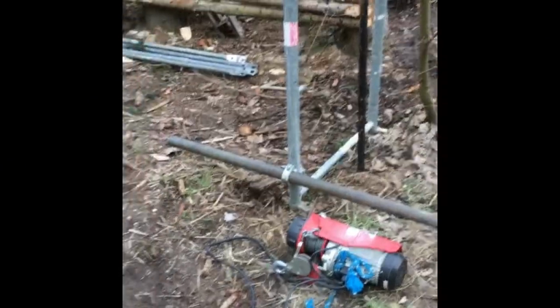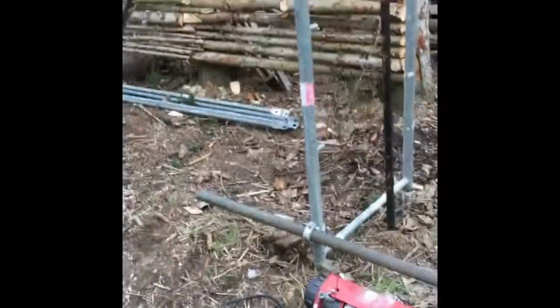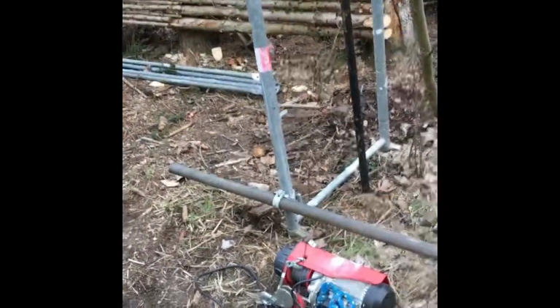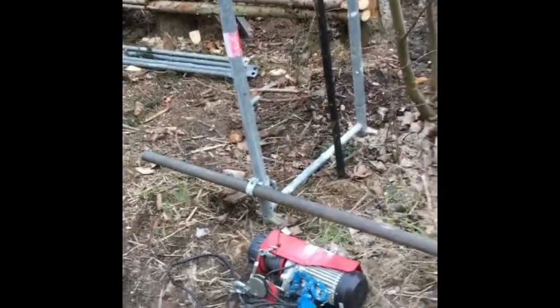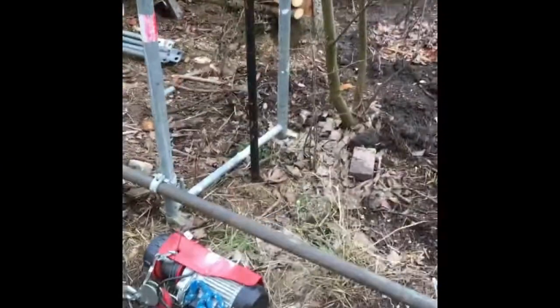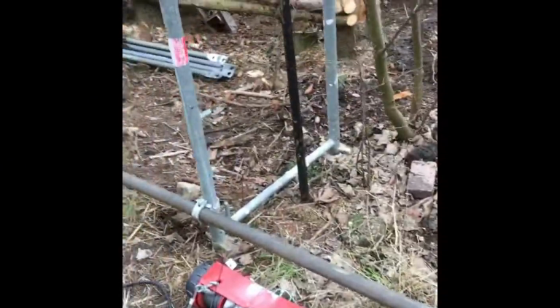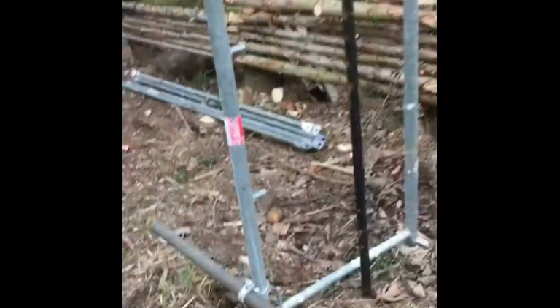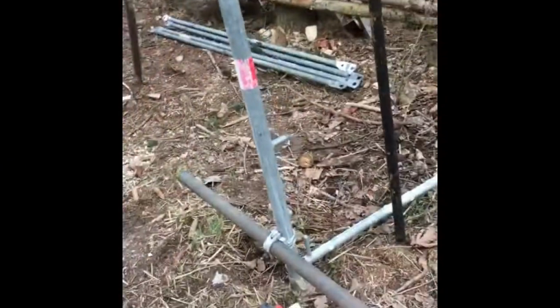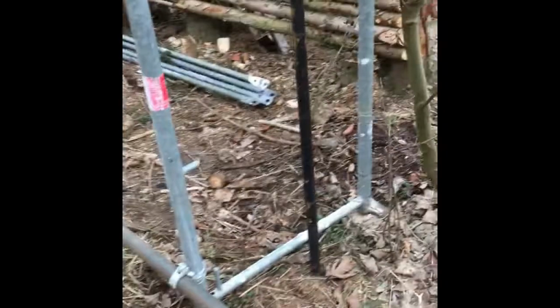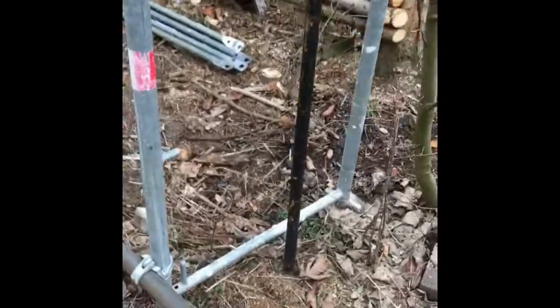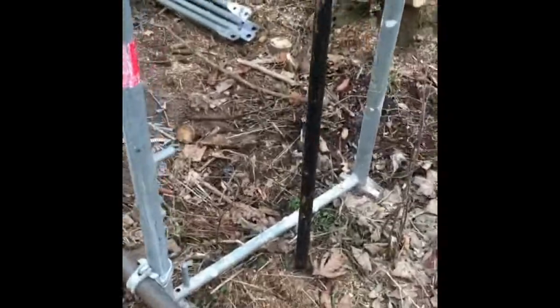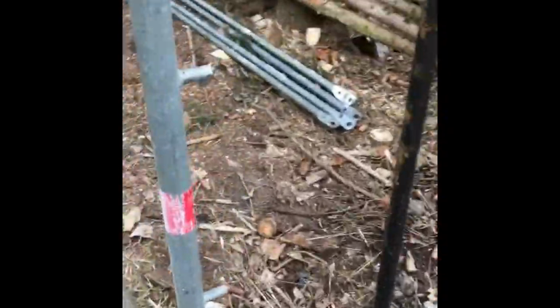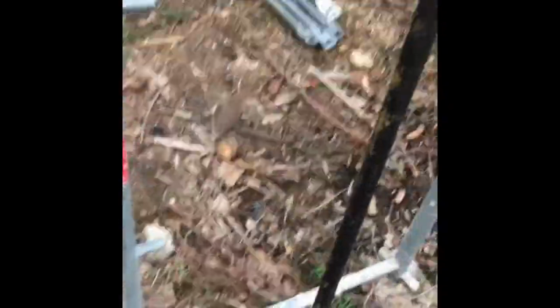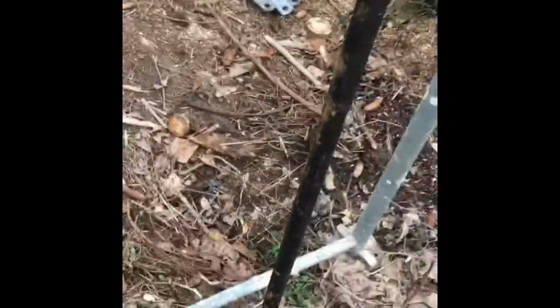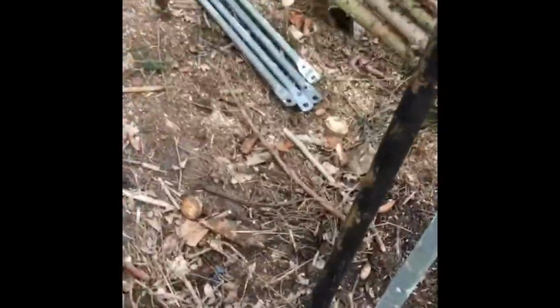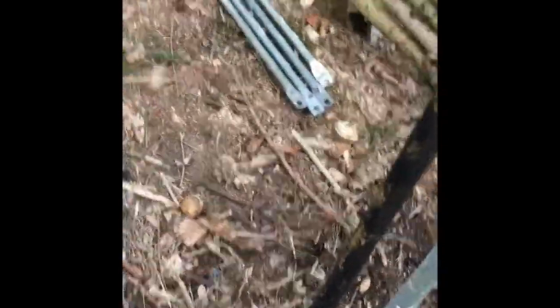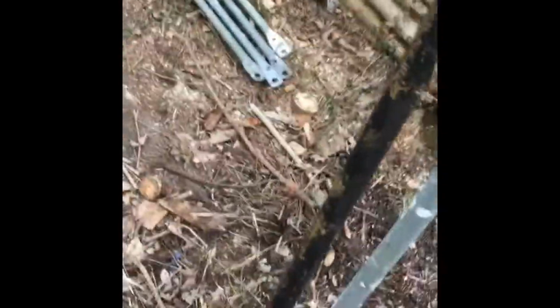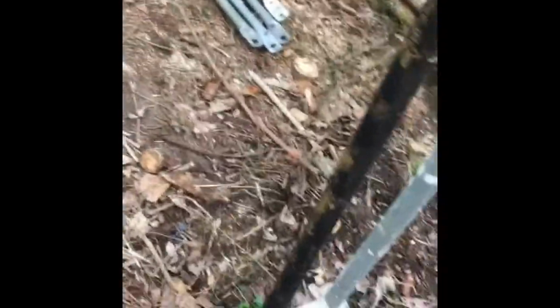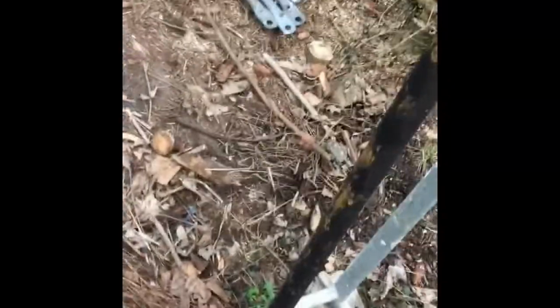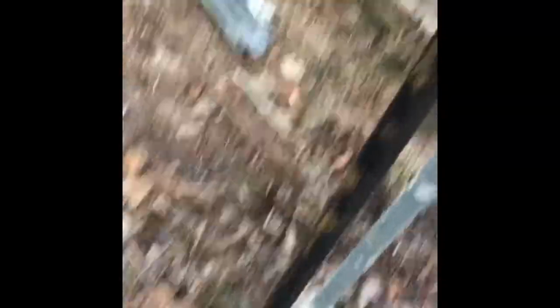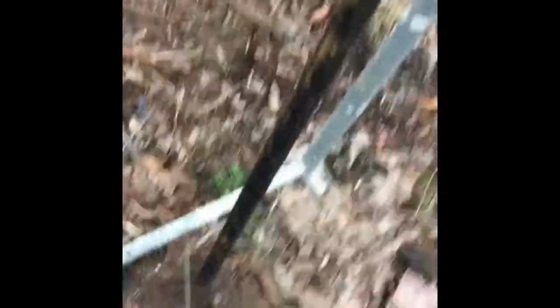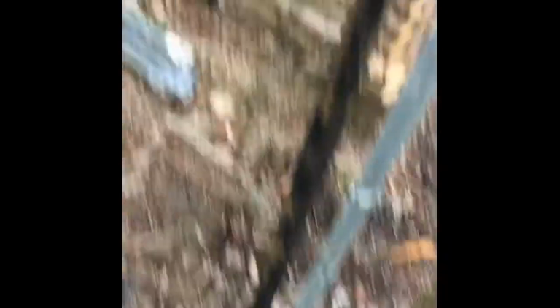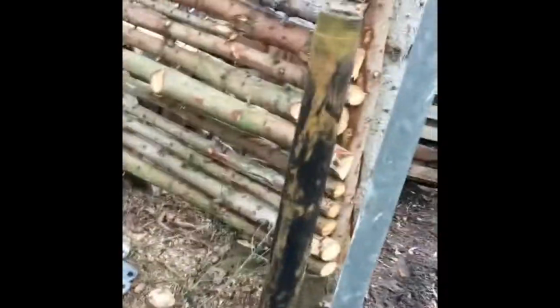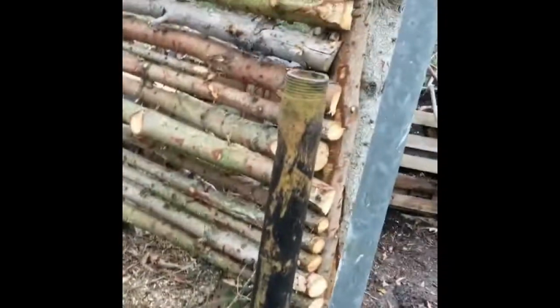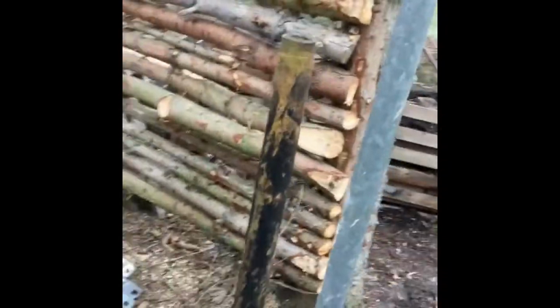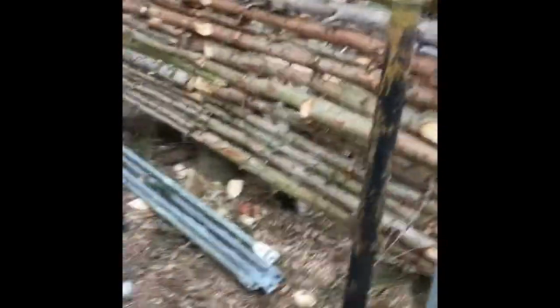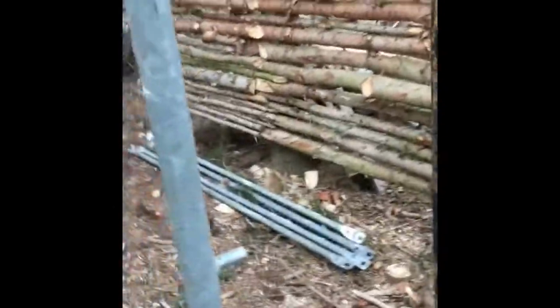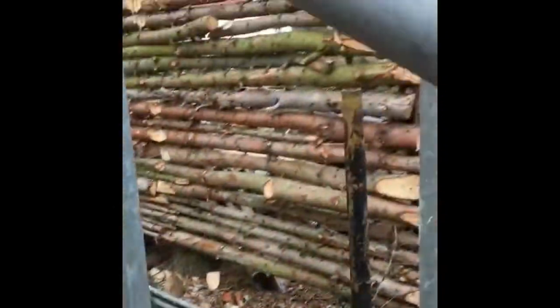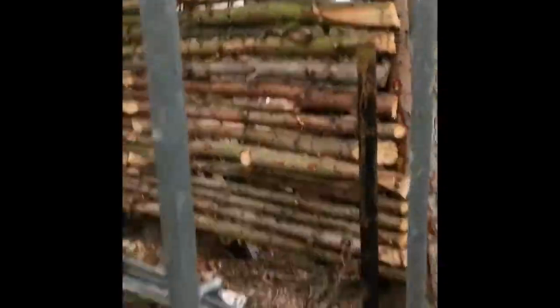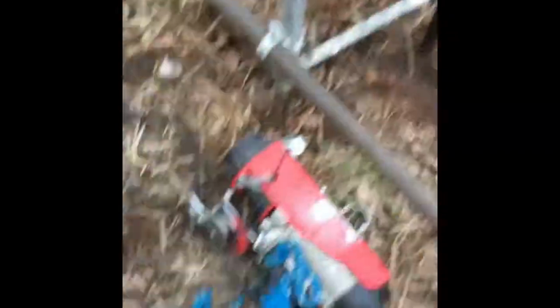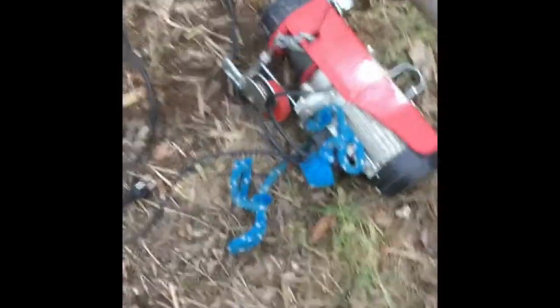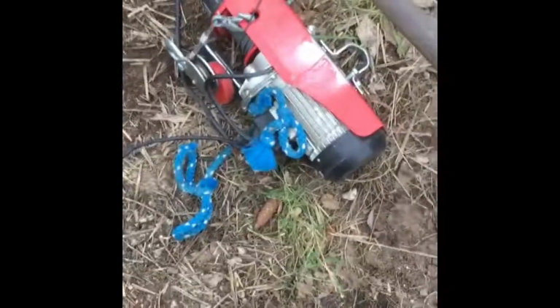I'm going to pull out this metal post which has been embedded in concrete for probably 50 years using a winch and some scaffolding.